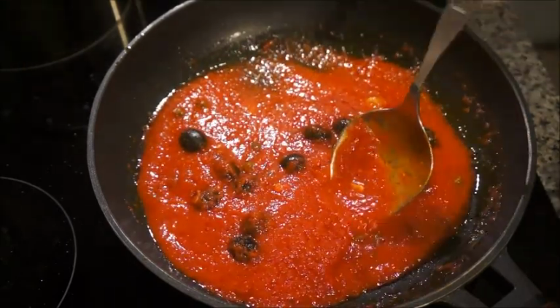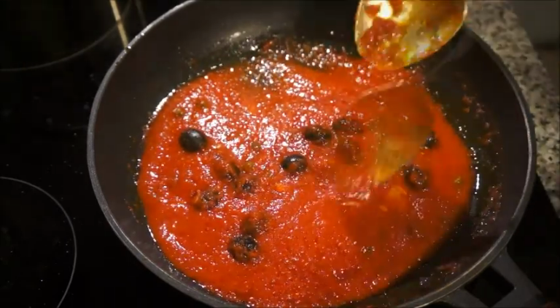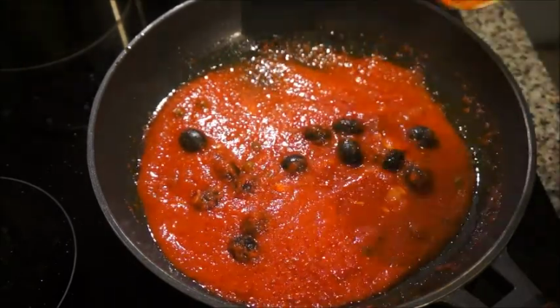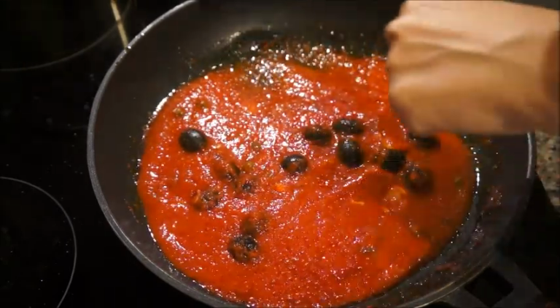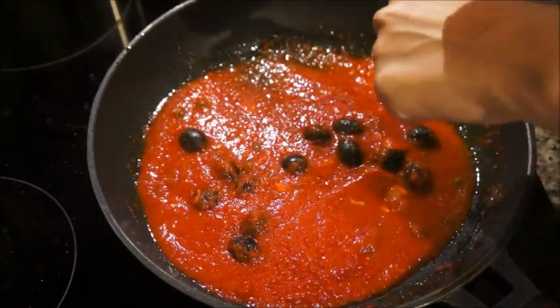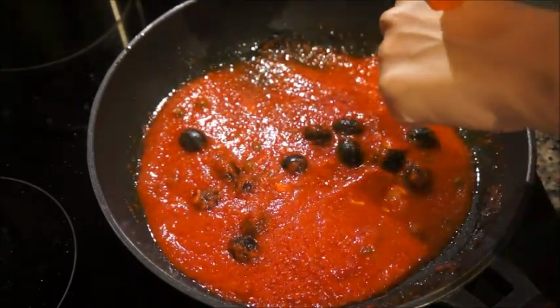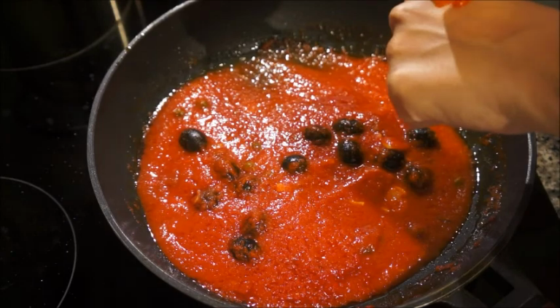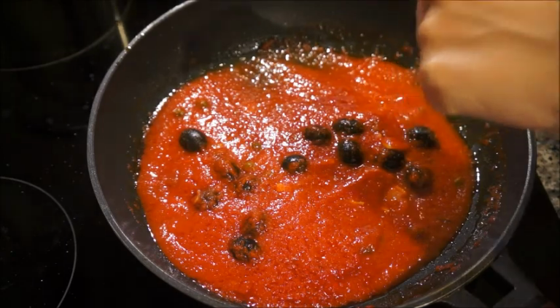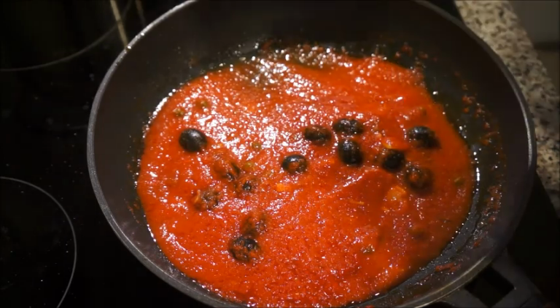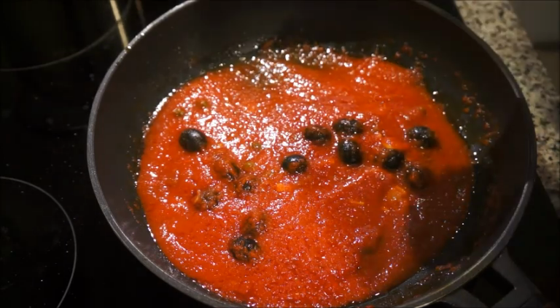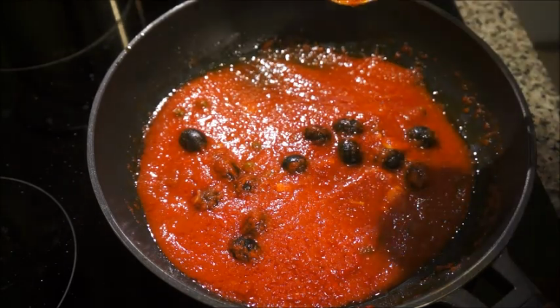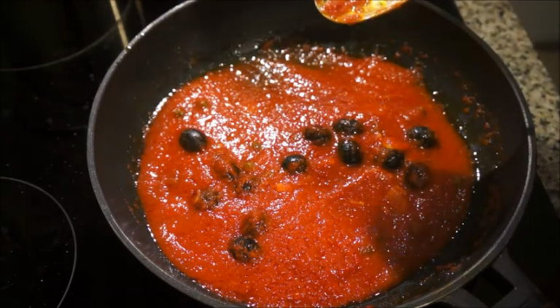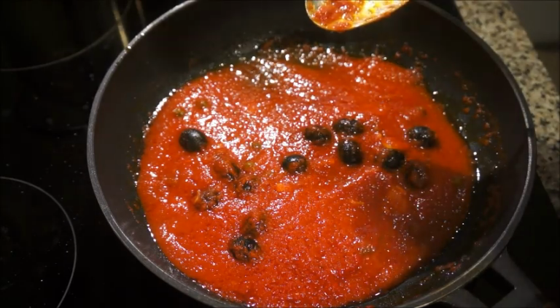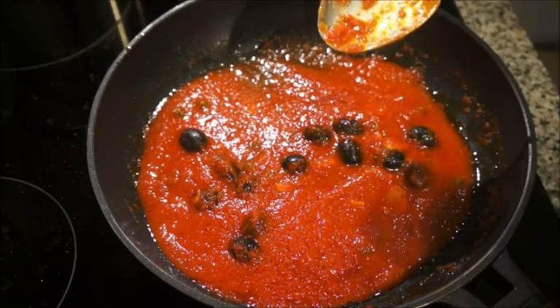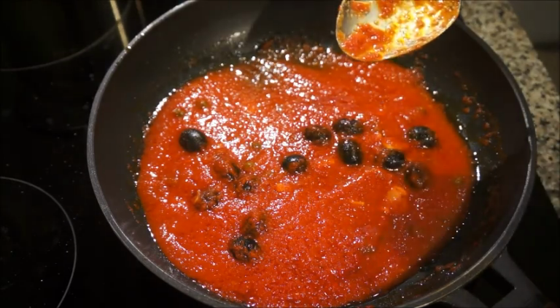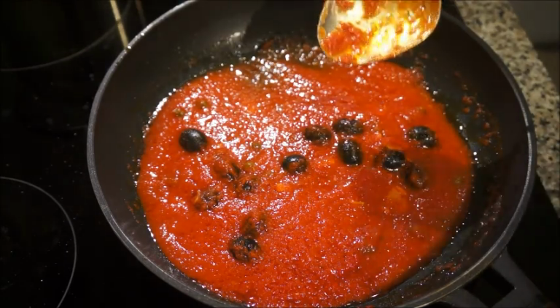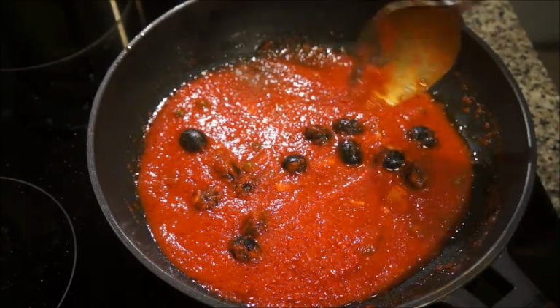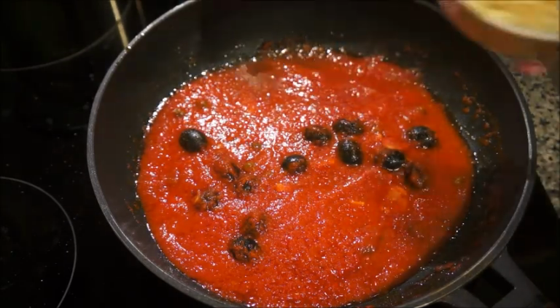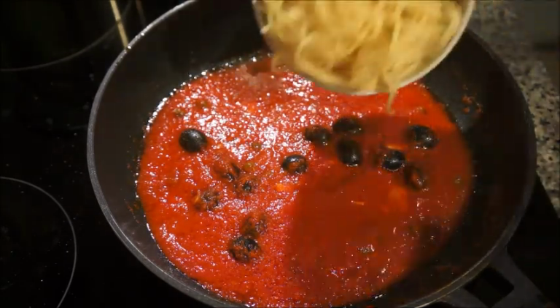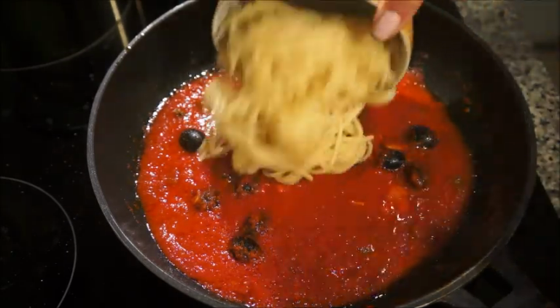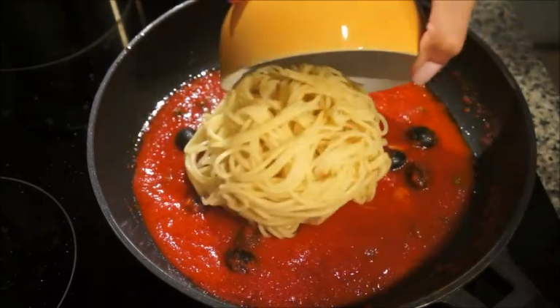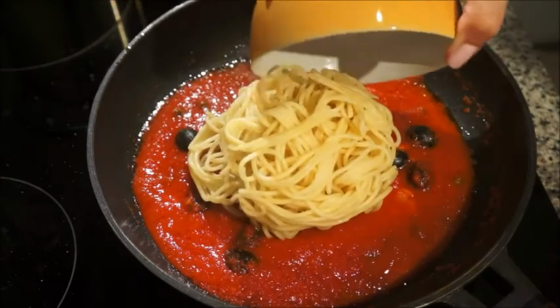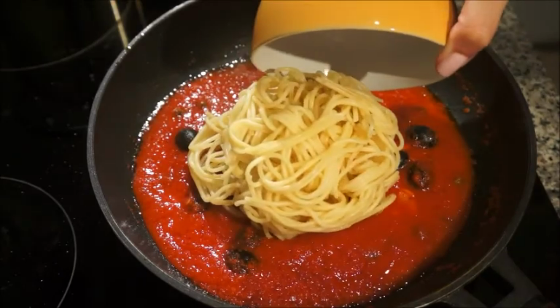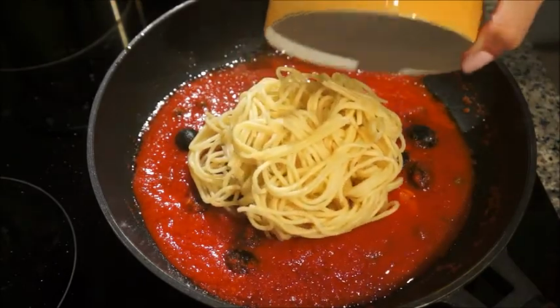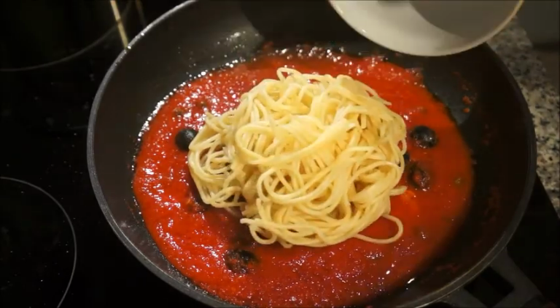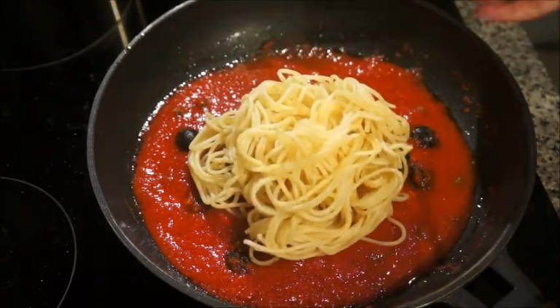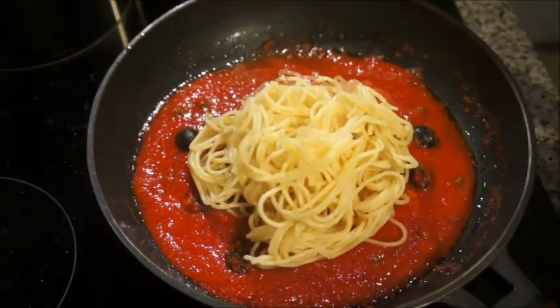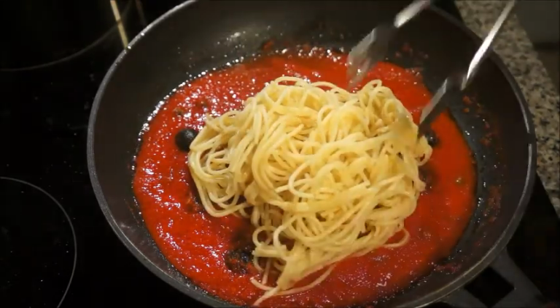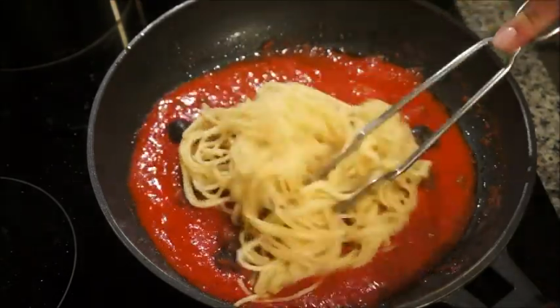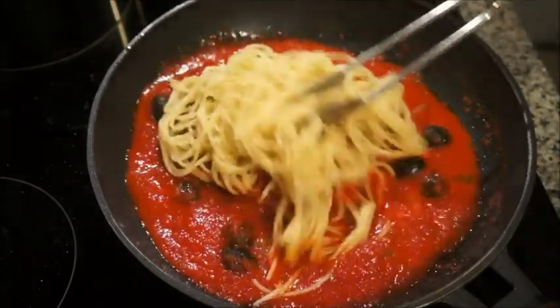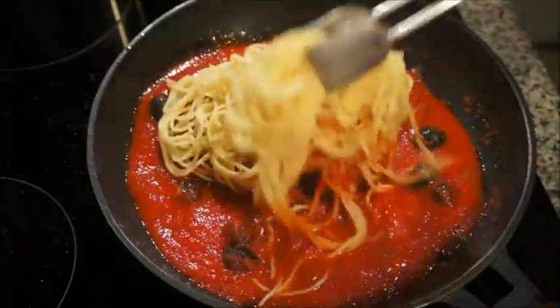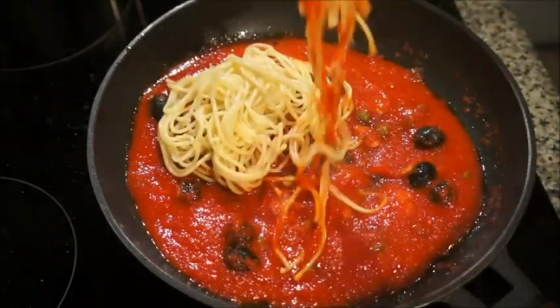Then I removed the pepper because you don't want to bite into it. I tasted it for salt and it was perfect, because there are so many salty elements in it already.